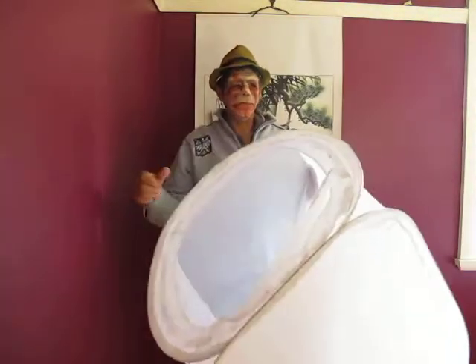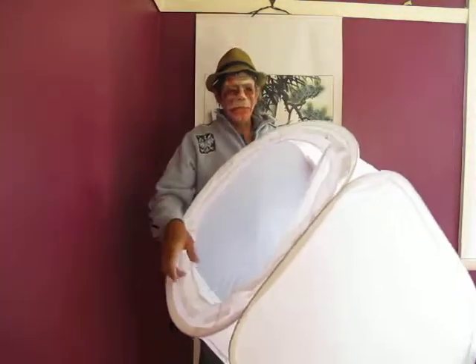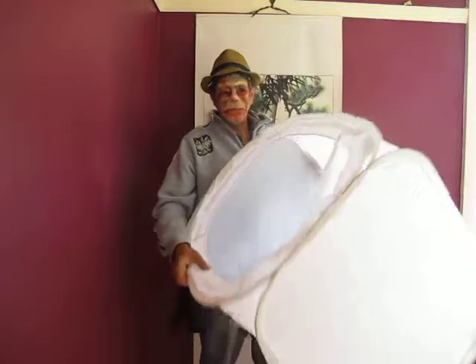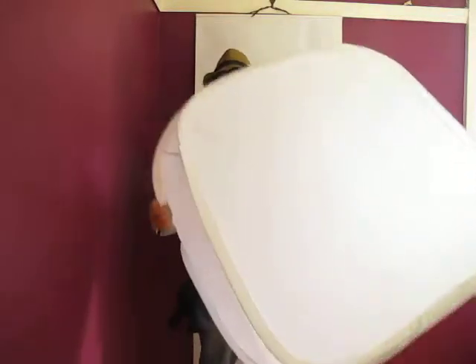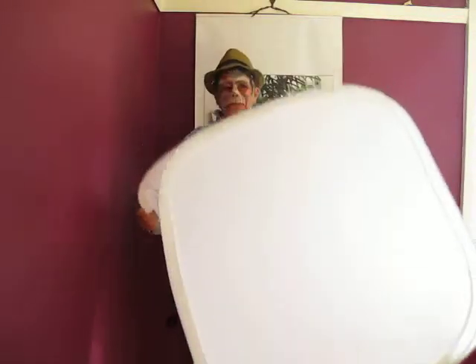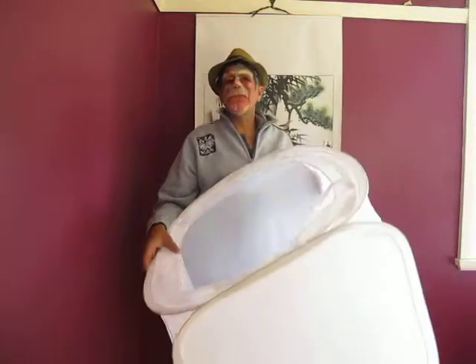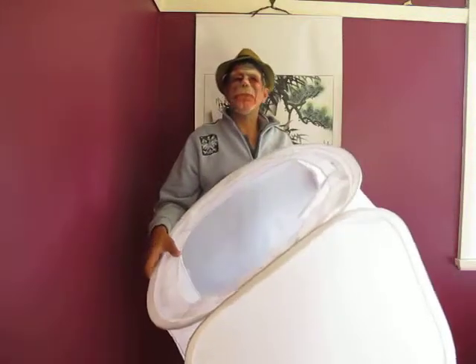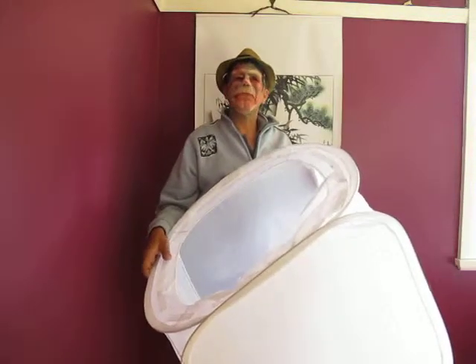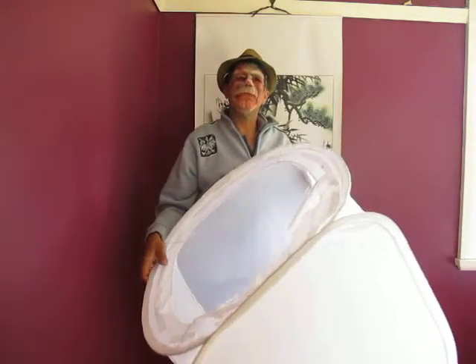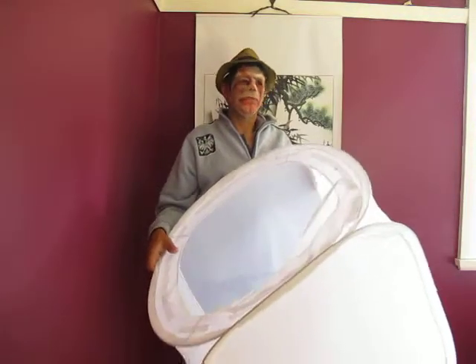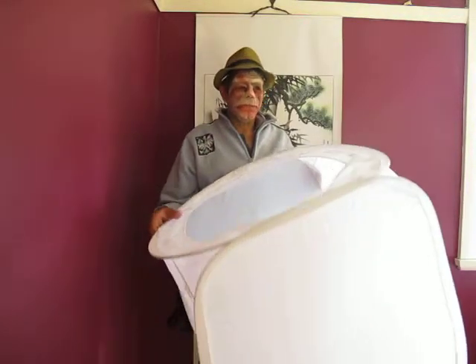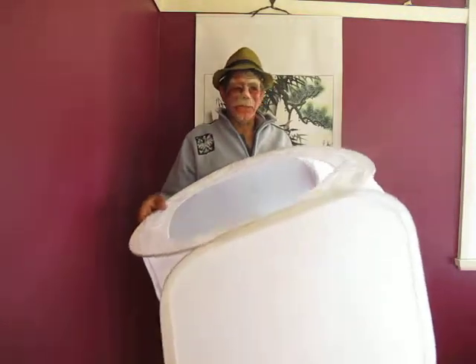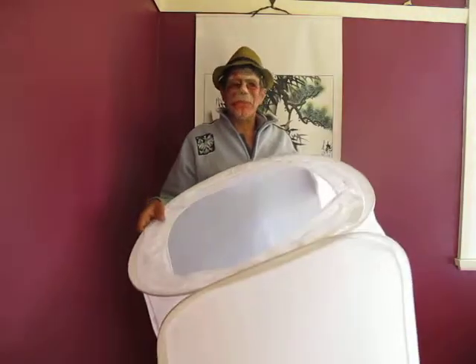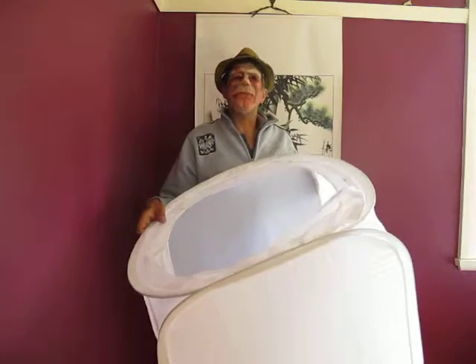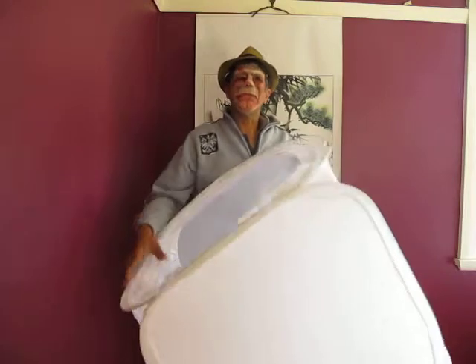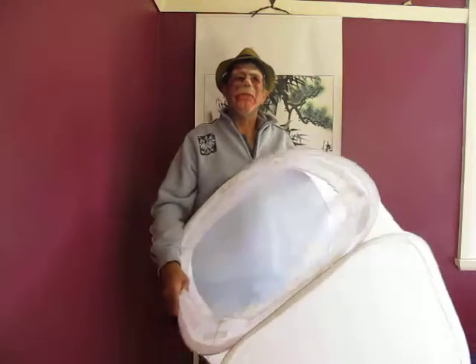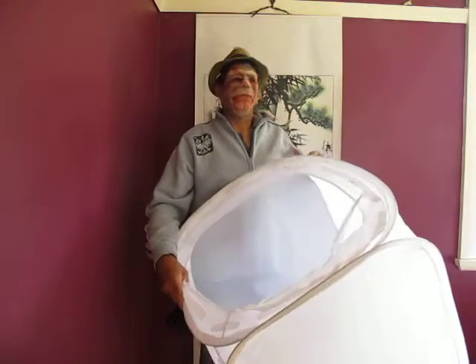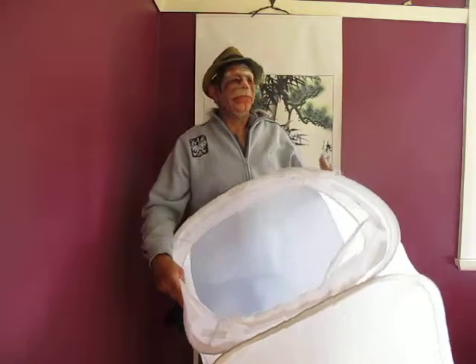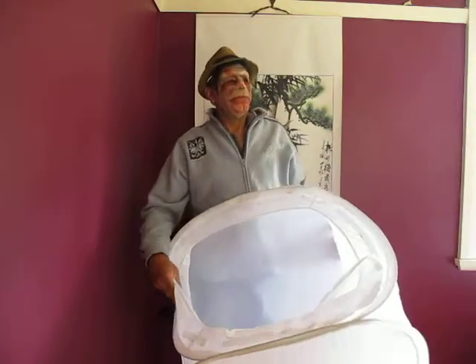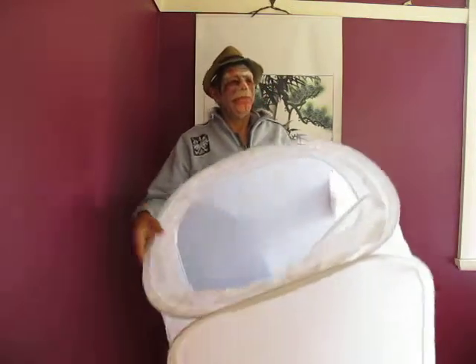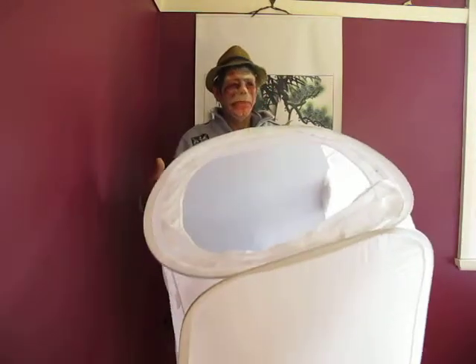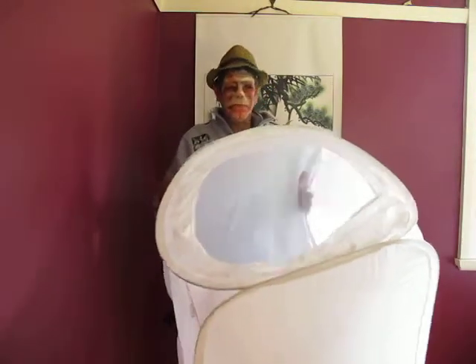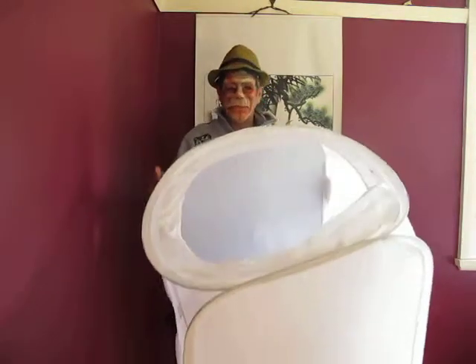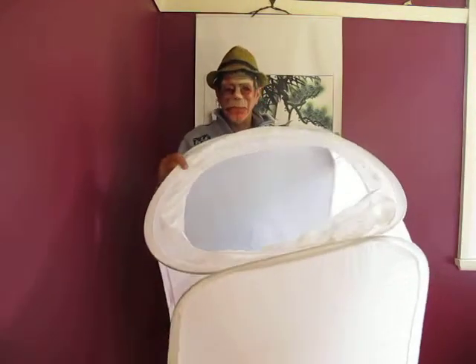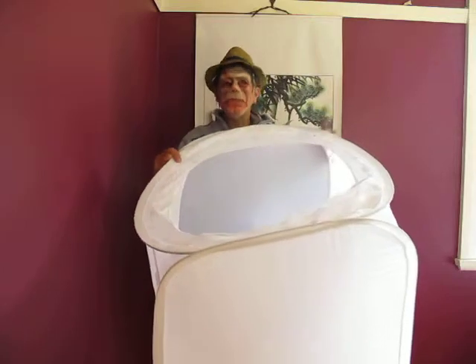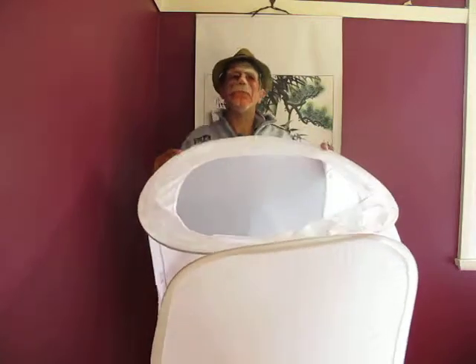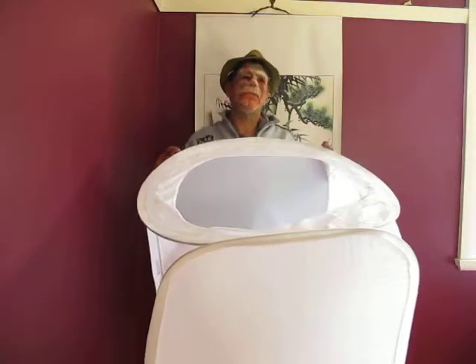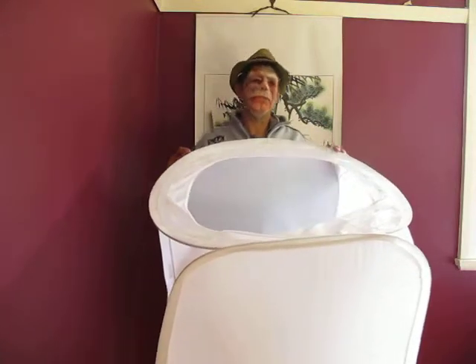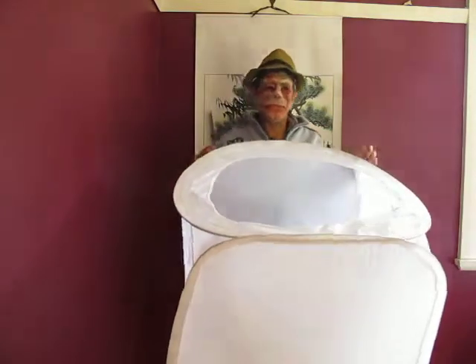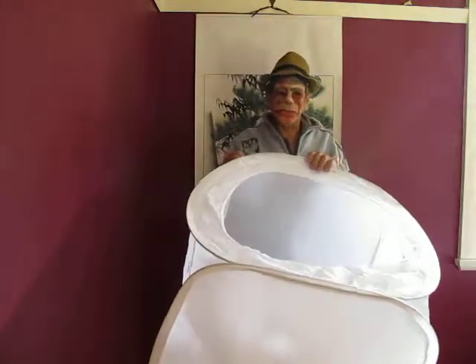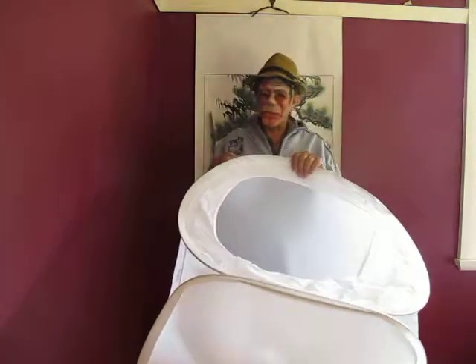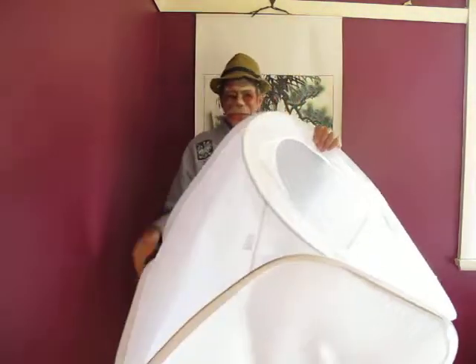These come in a variety of sizes from 60 centimetres up to 120 centimetres, or in other measurements it's from two foot up to four foot or even five foot.